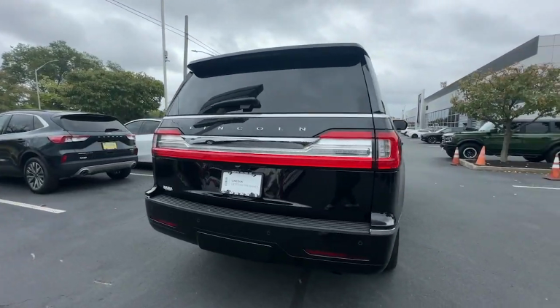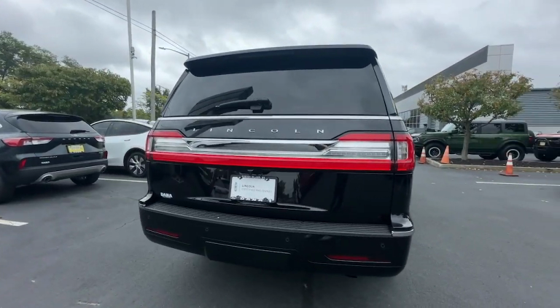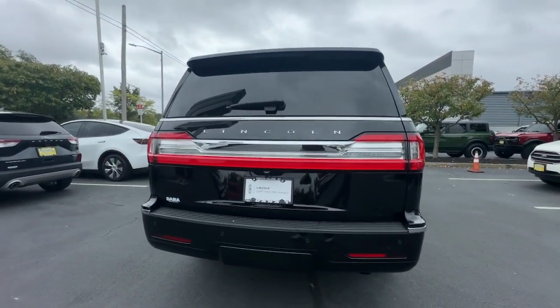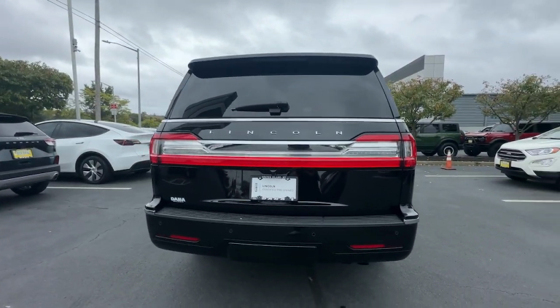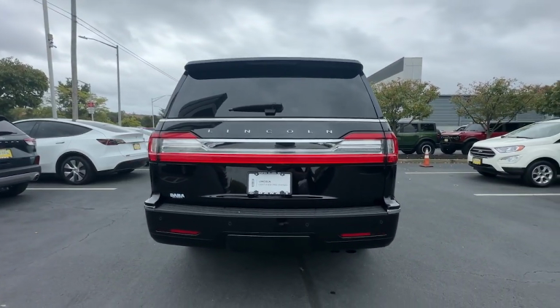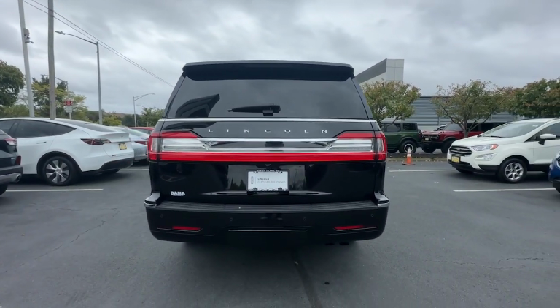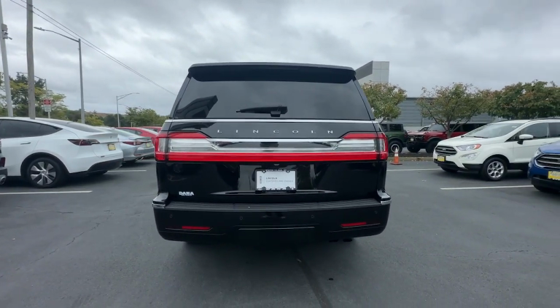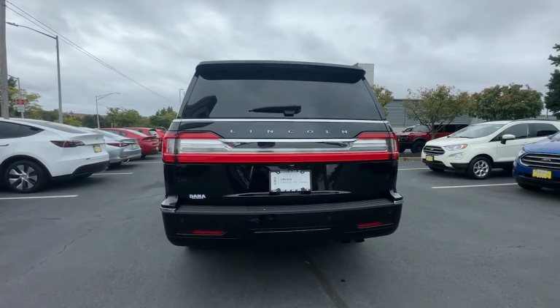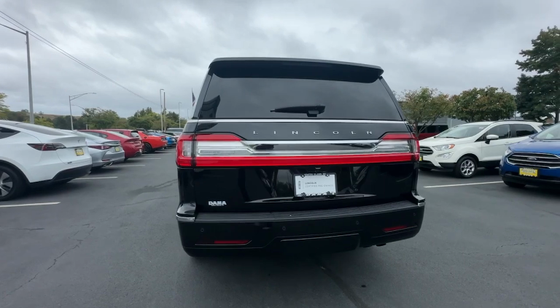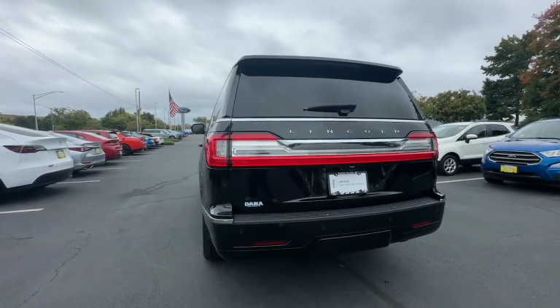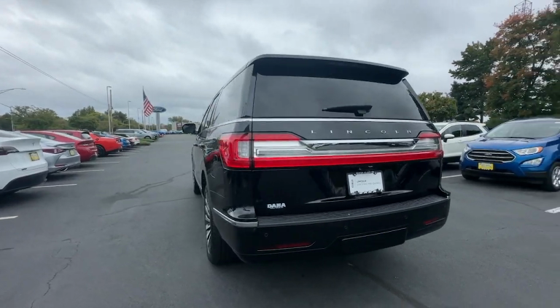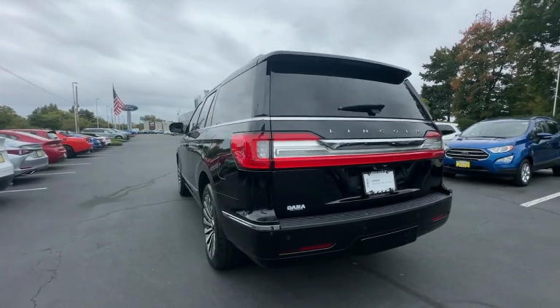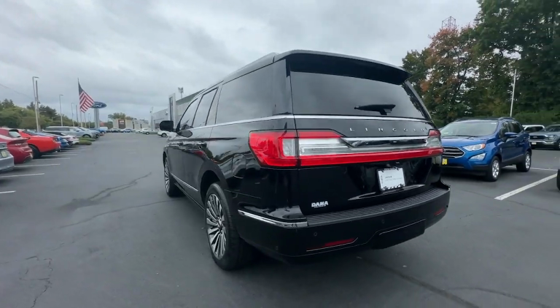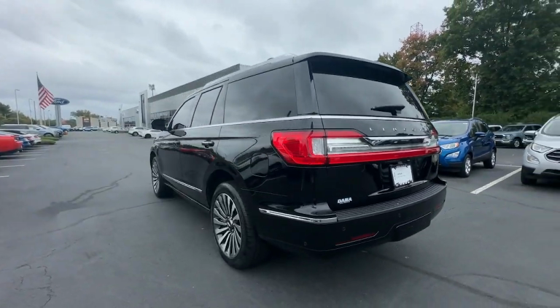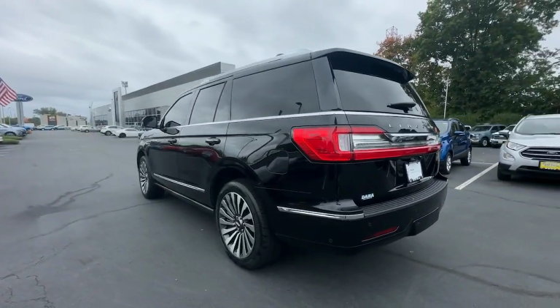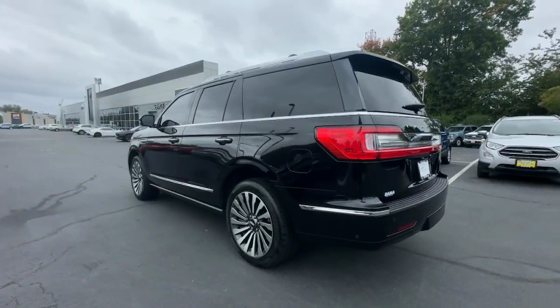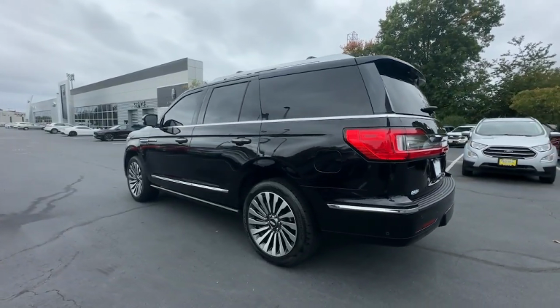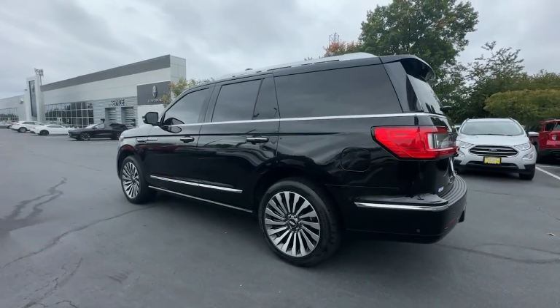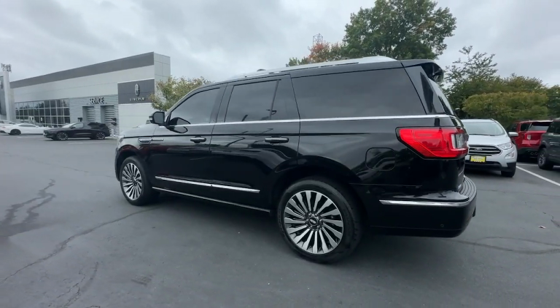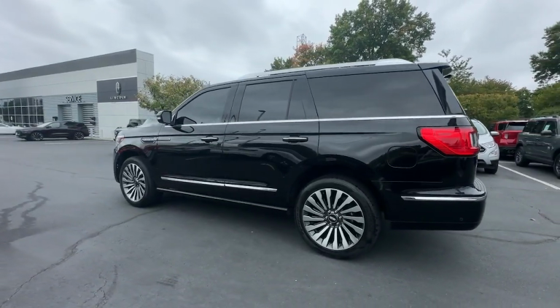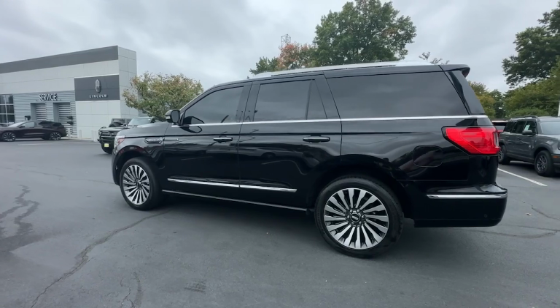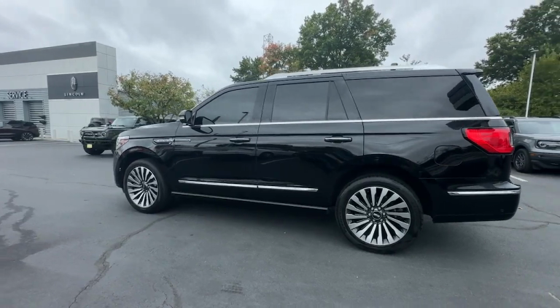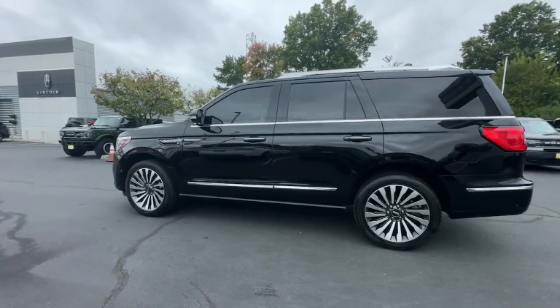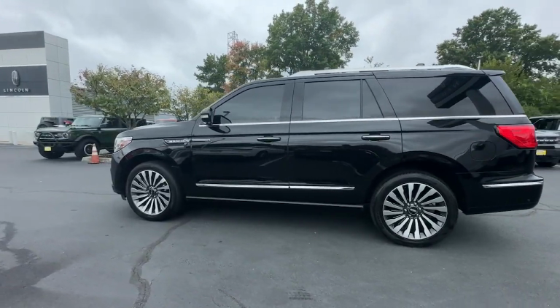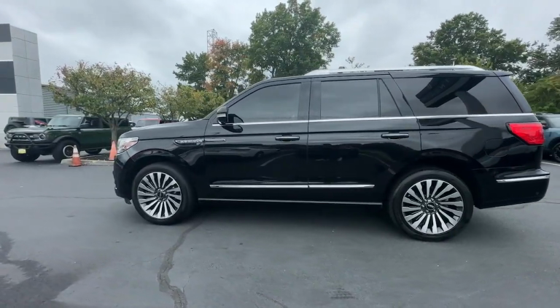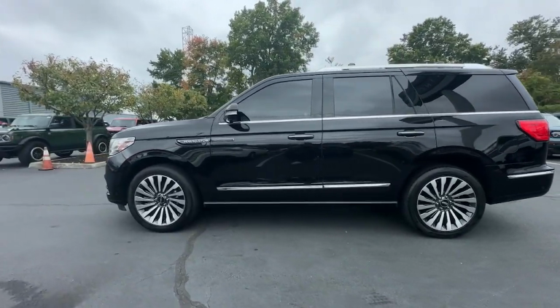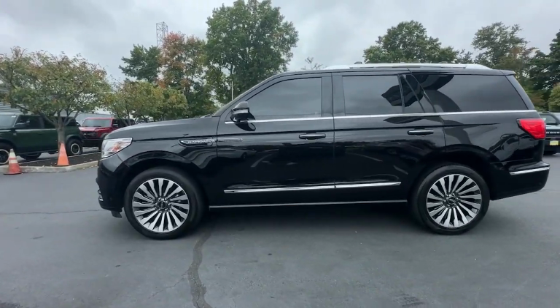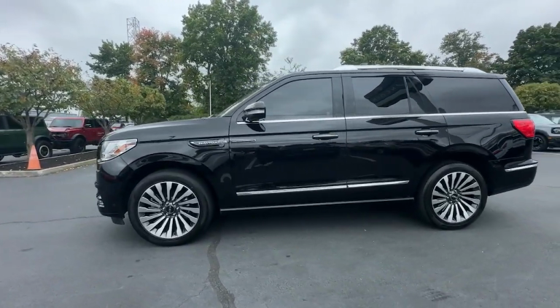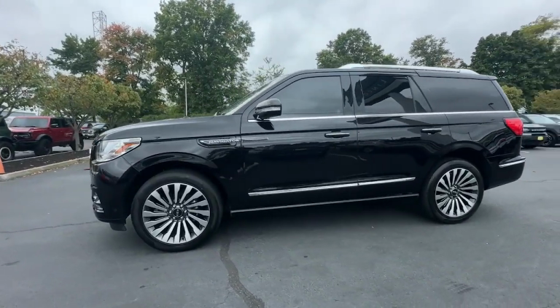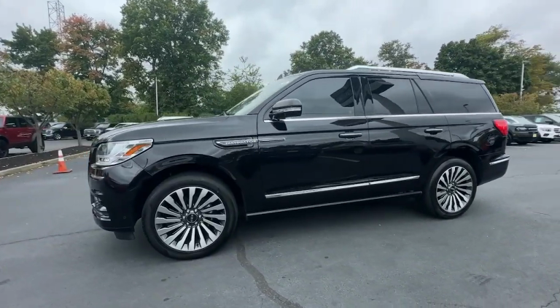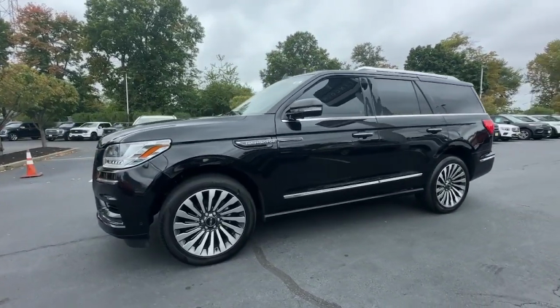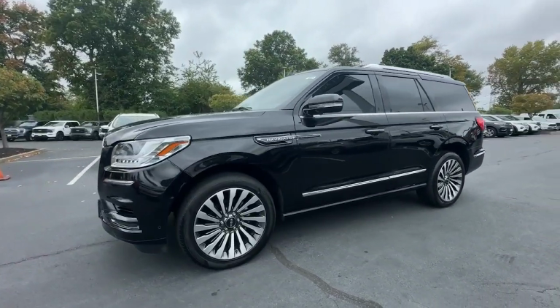From its superior craftsmanship to its burly towing capacity to its smooth responsive handling, this vehicle has what it takes to build priceless road trip memories. These are just some of the great options this vehicle comes with.